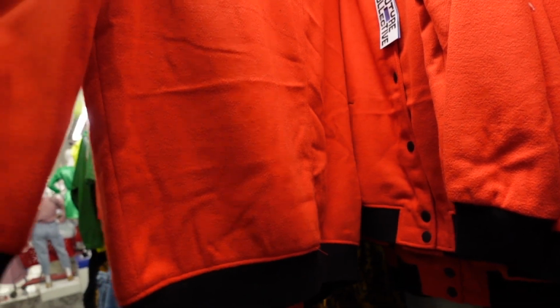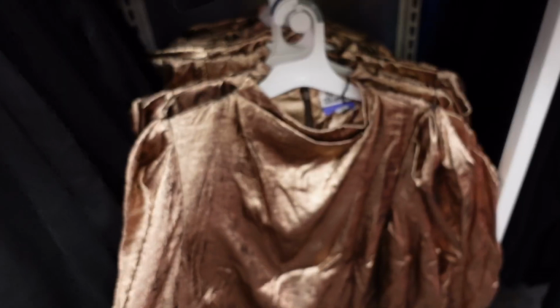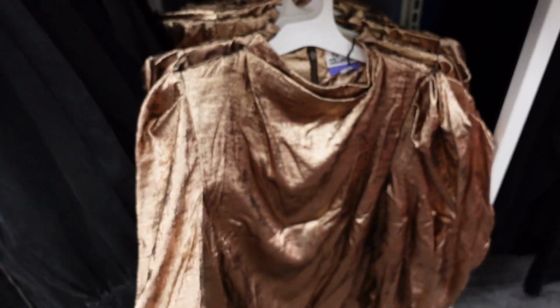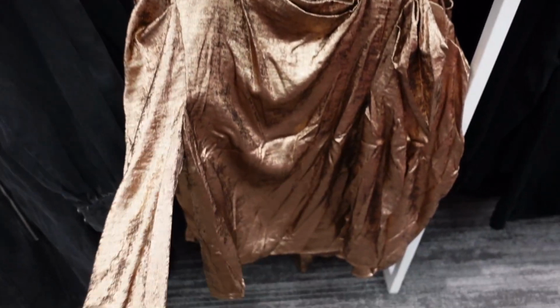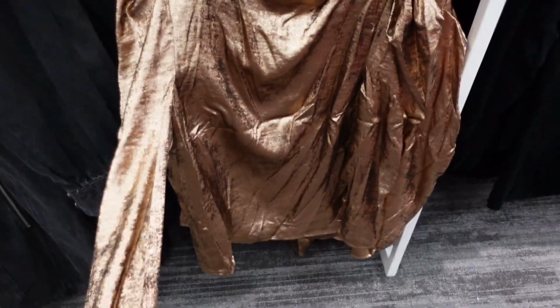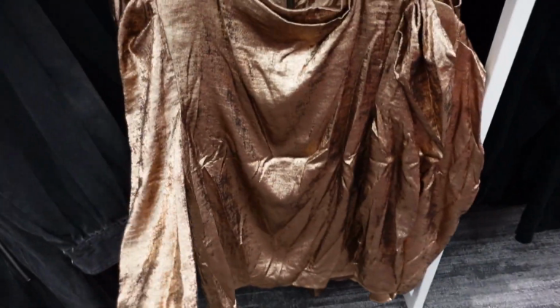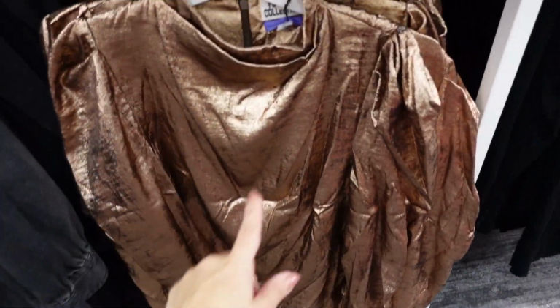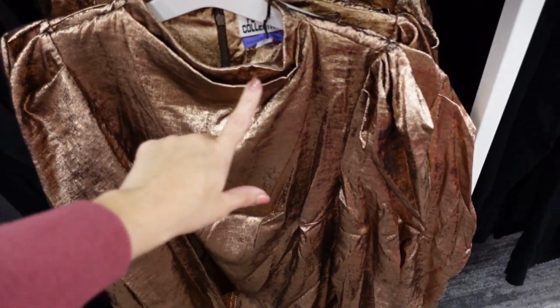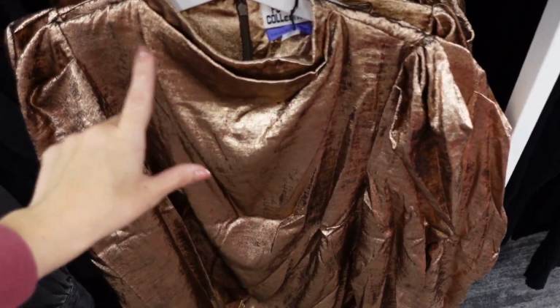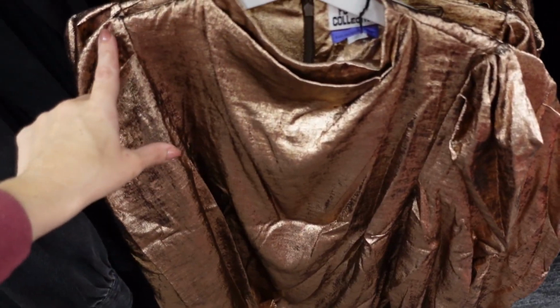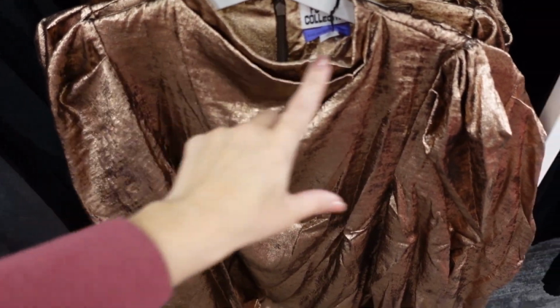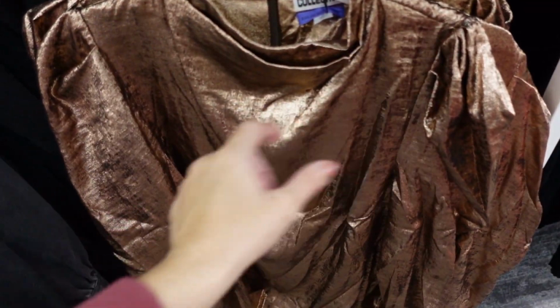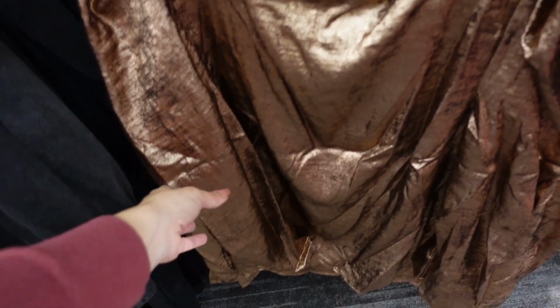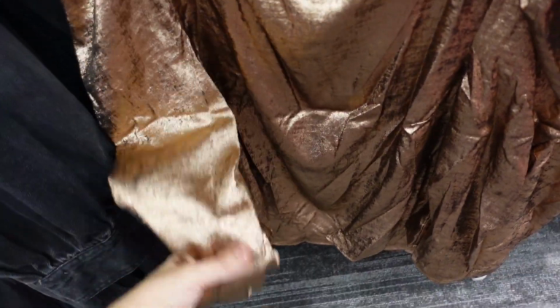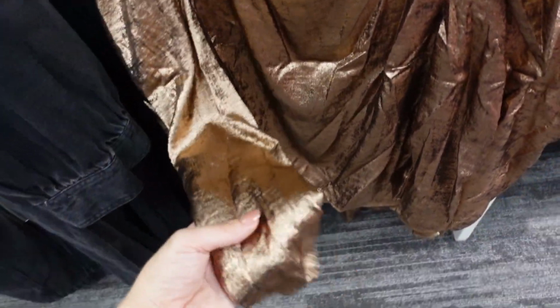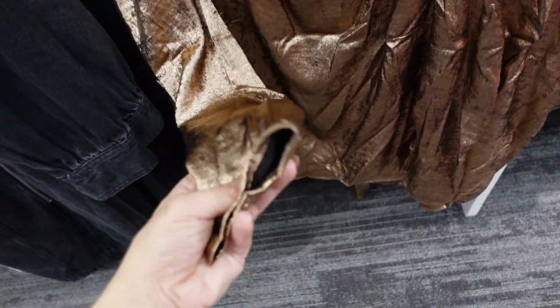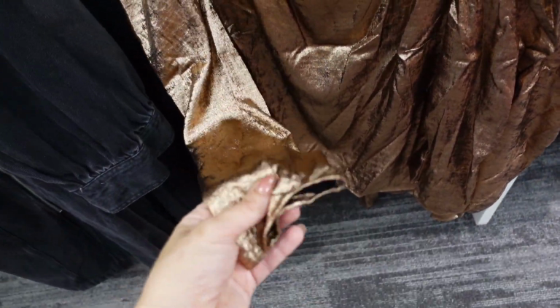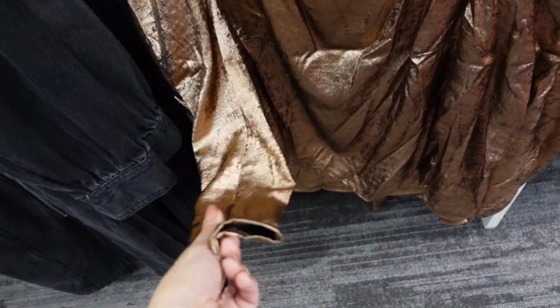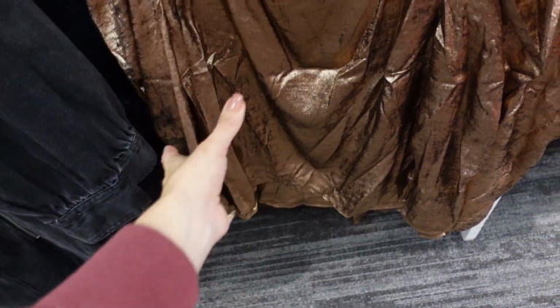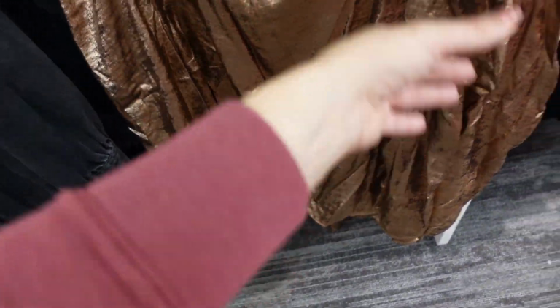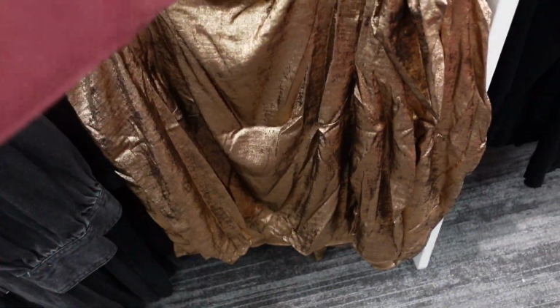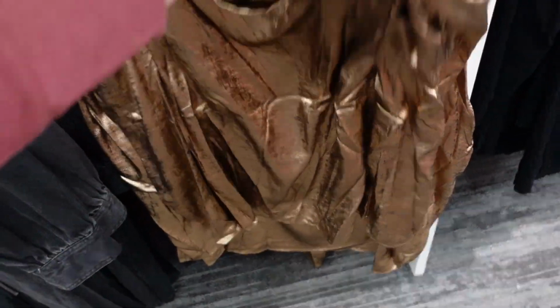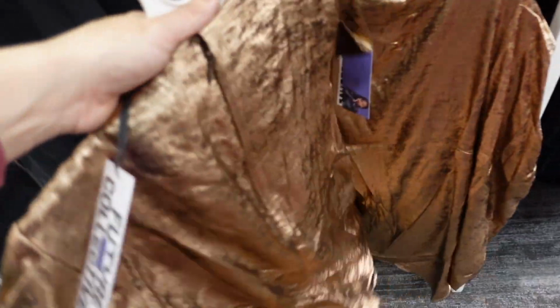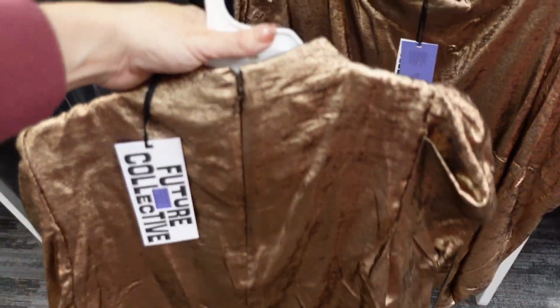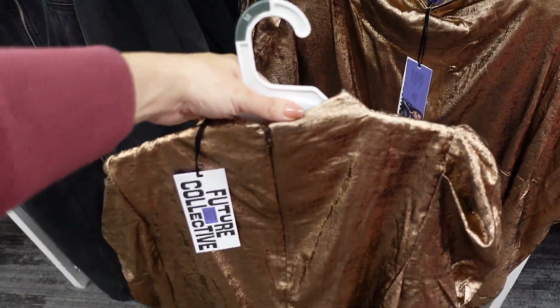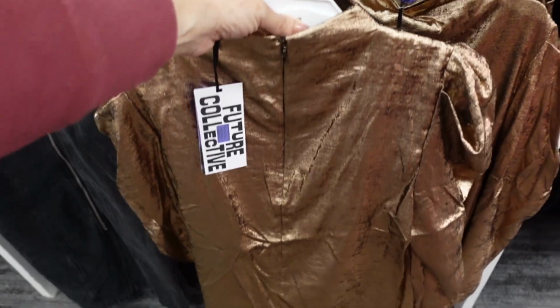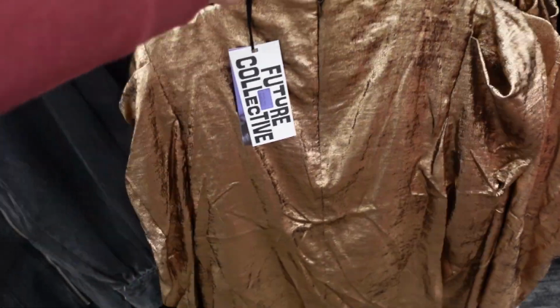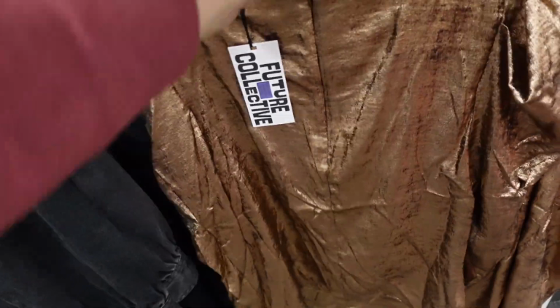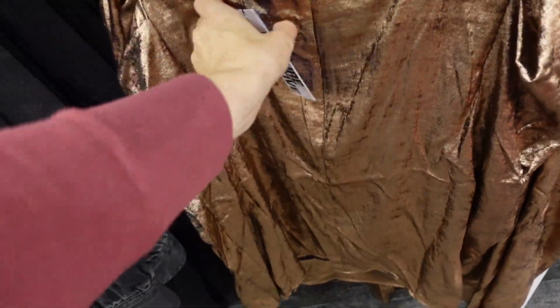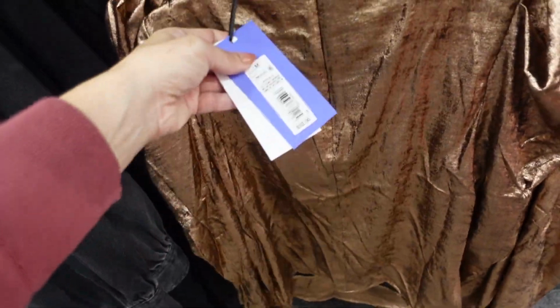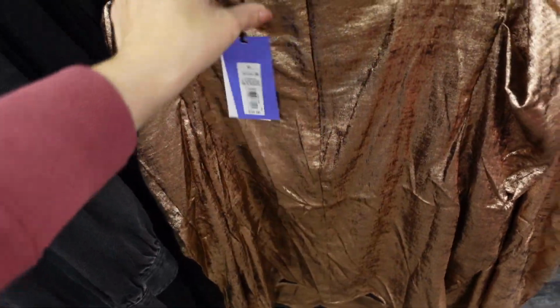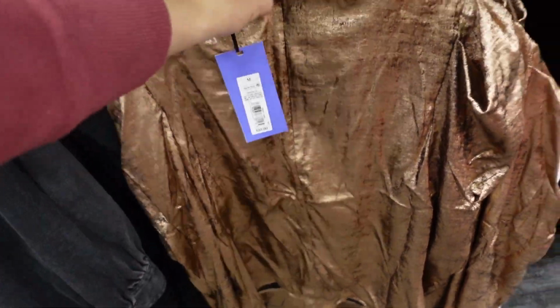I'm seeing a new dressier blouse from Future Collective — this one has a mock neck, shoulder detail, a little bit of a relaxed wrist, relaxed through the body, and a zipper in the back. They are $32.